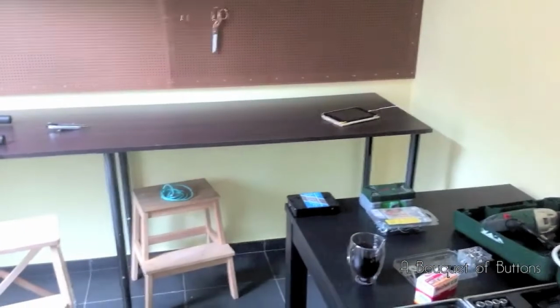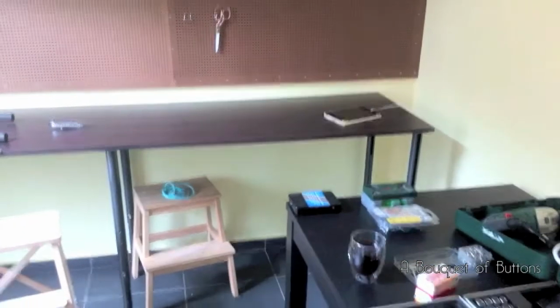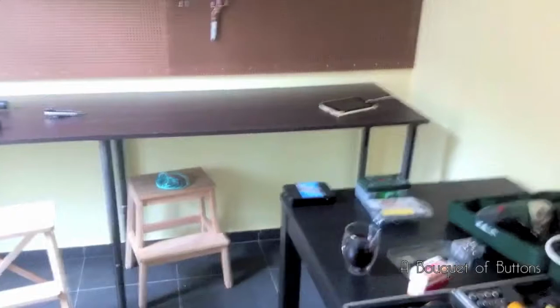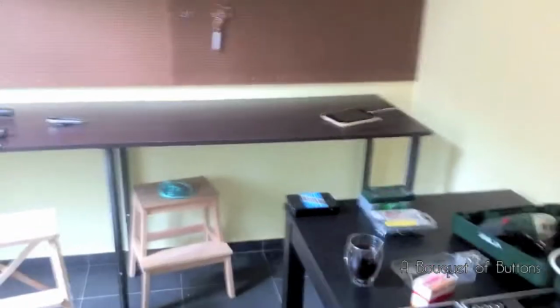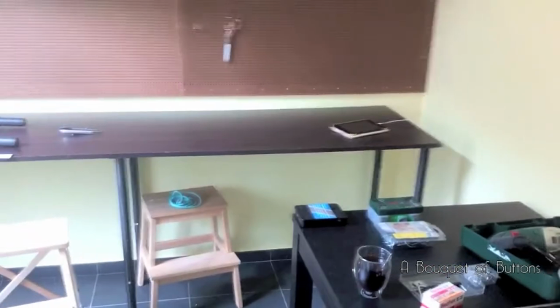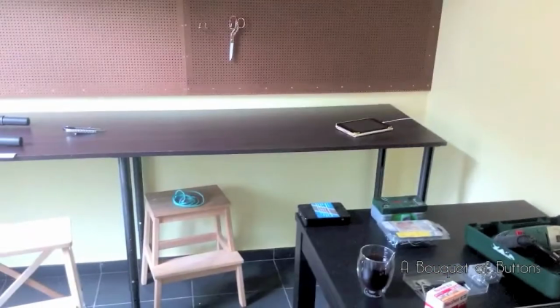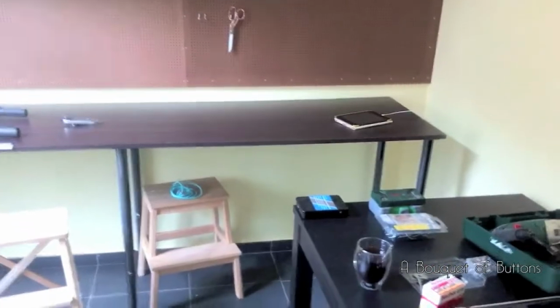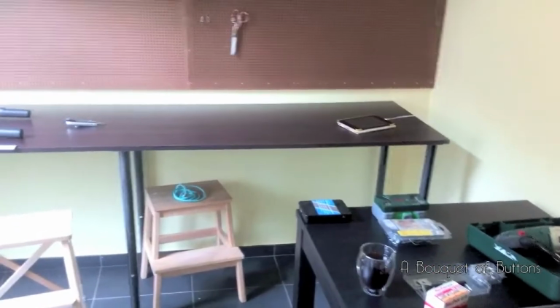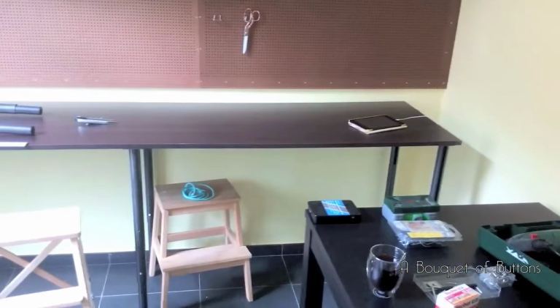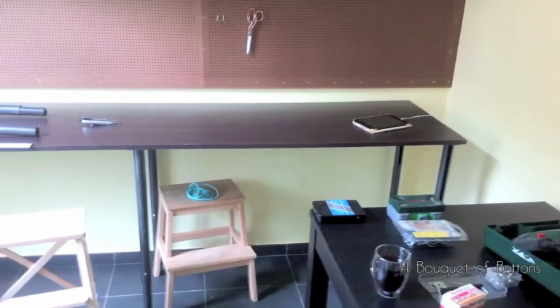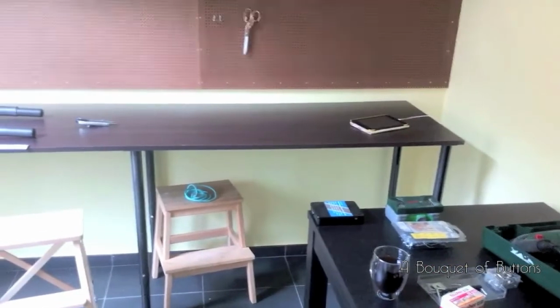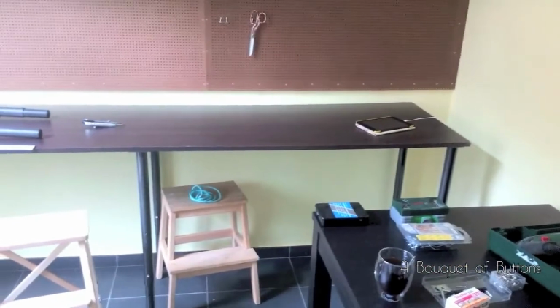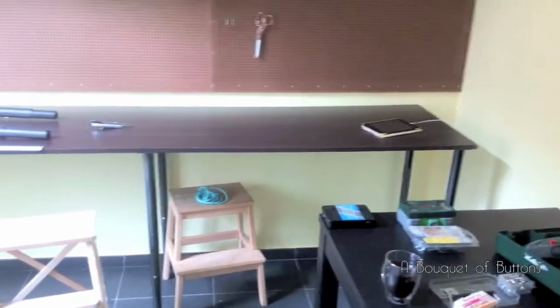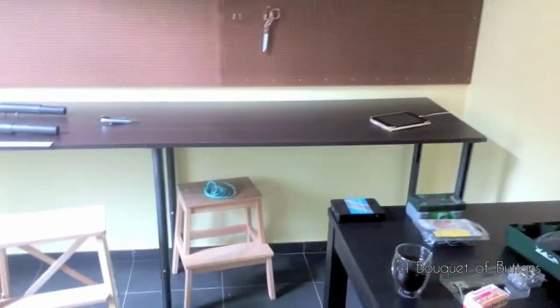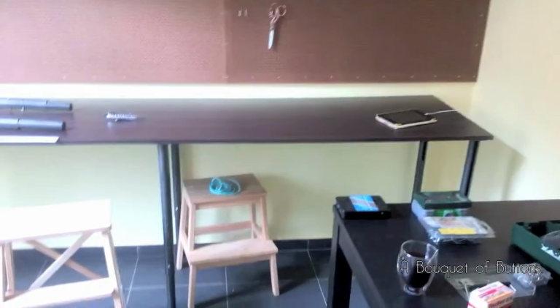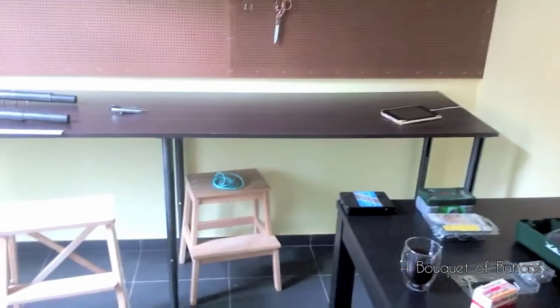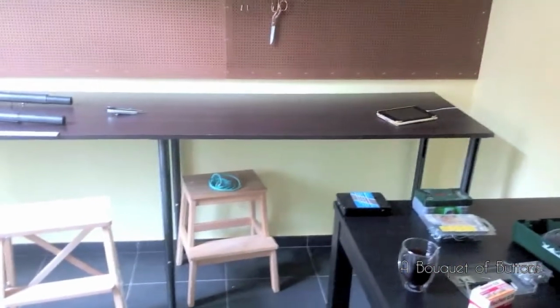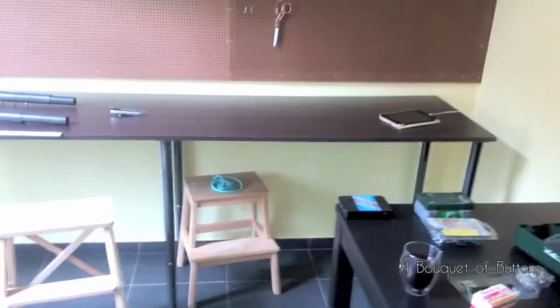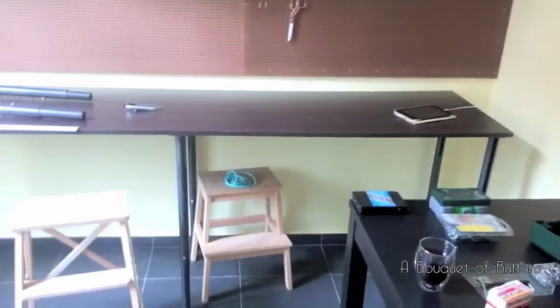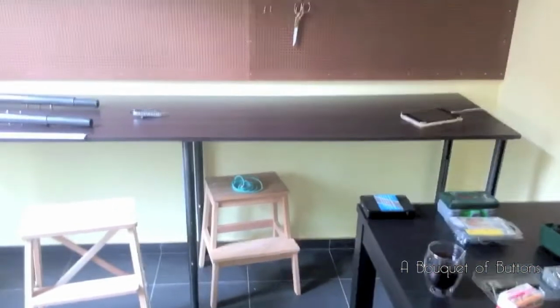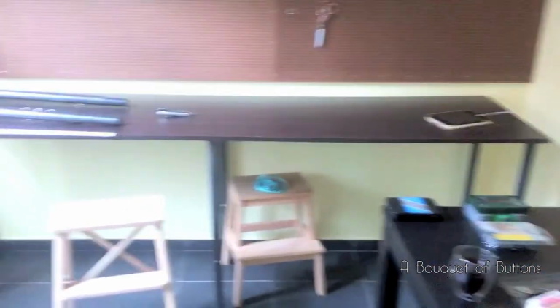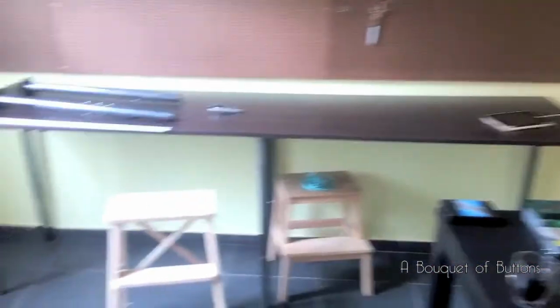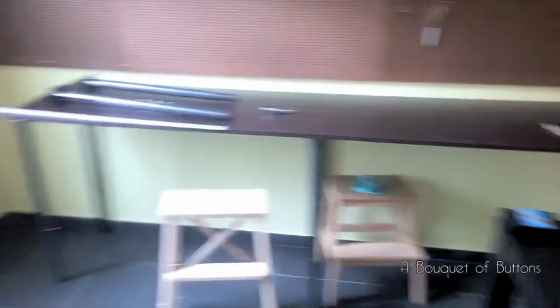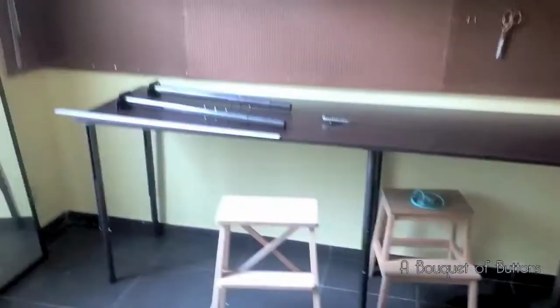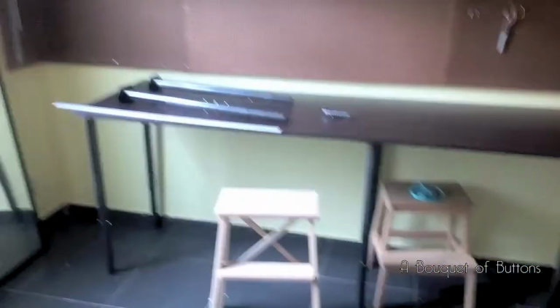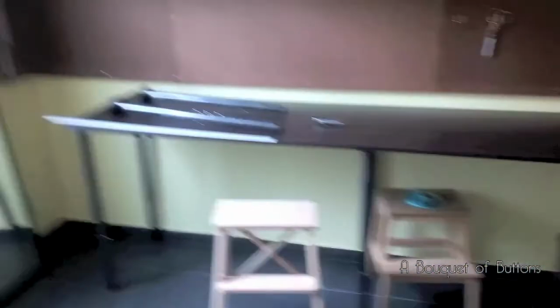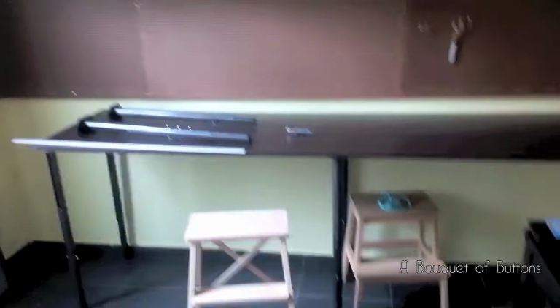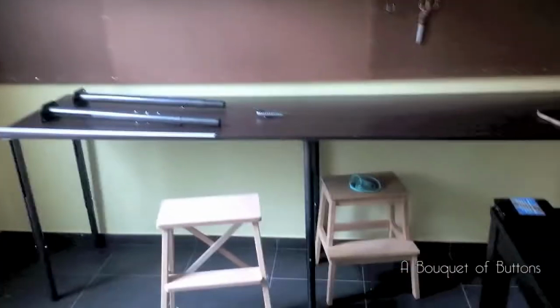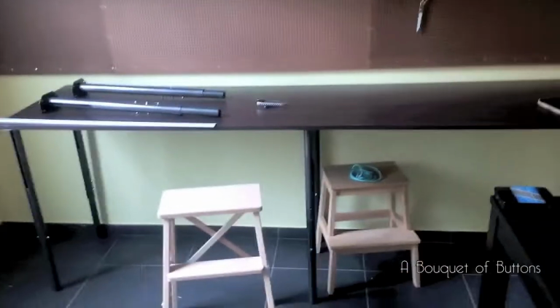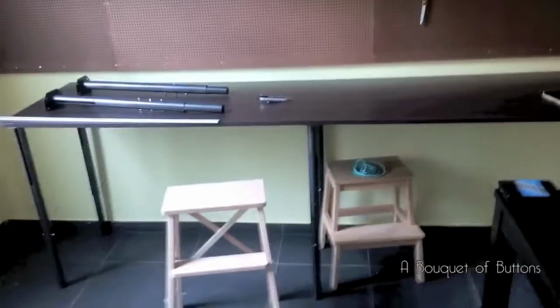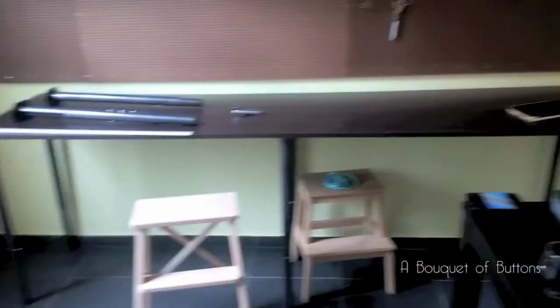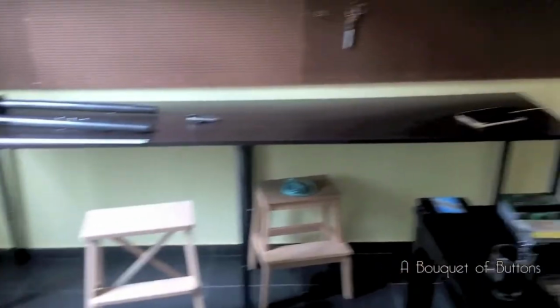The table I got from one of my neighbors — just the tabletop. The legs I bought at Brico, which is a hardware store.